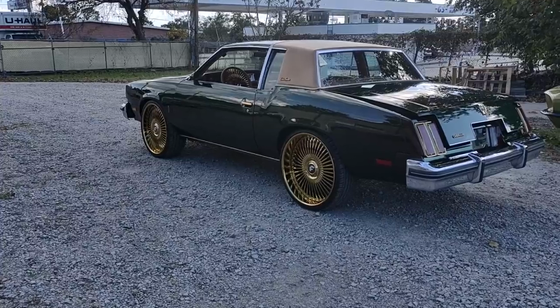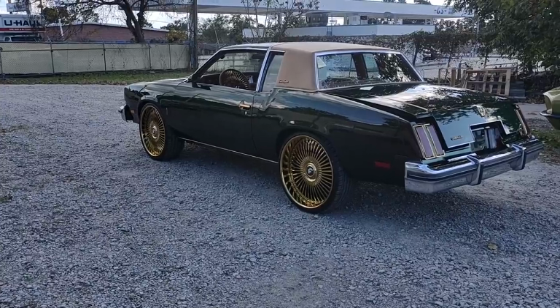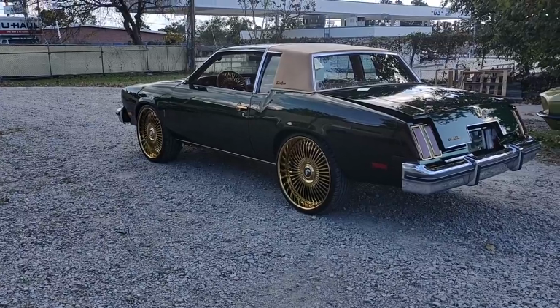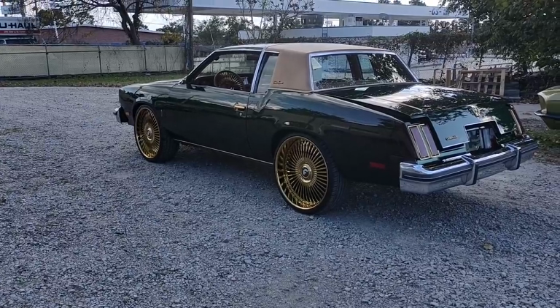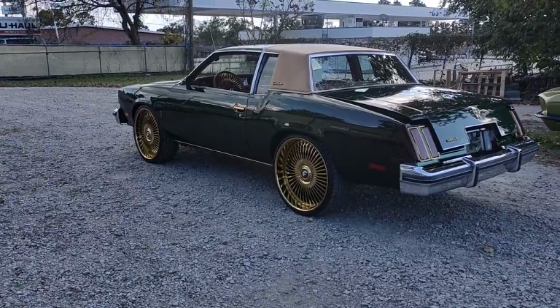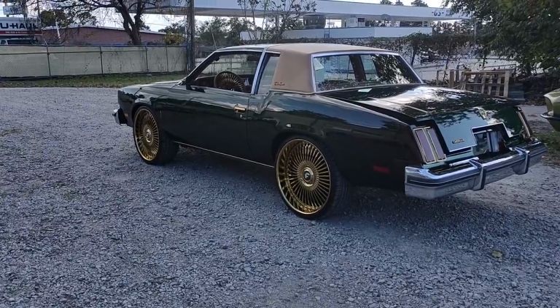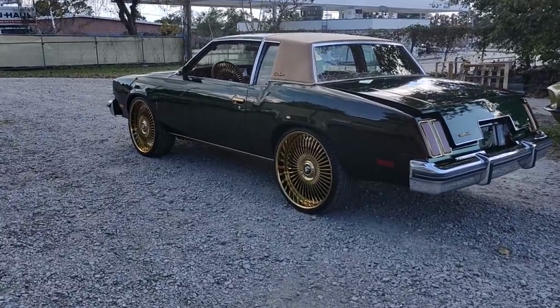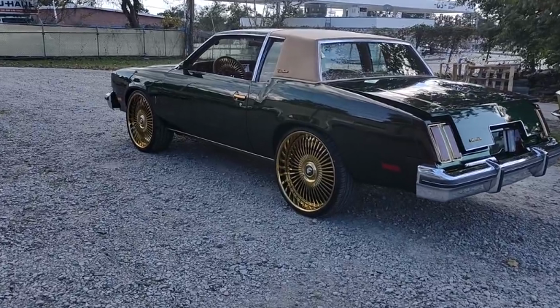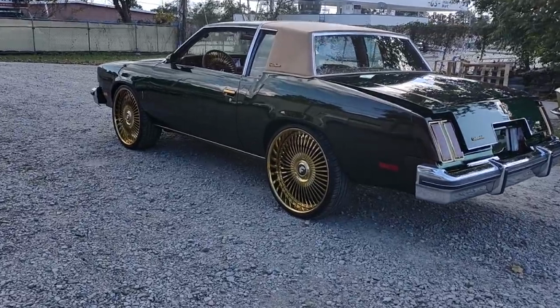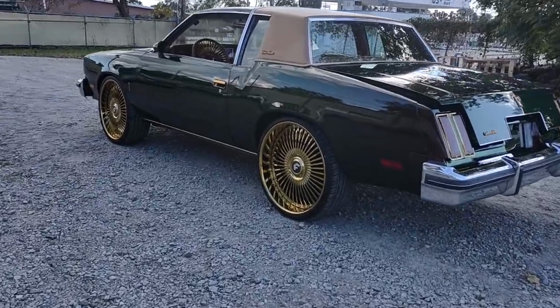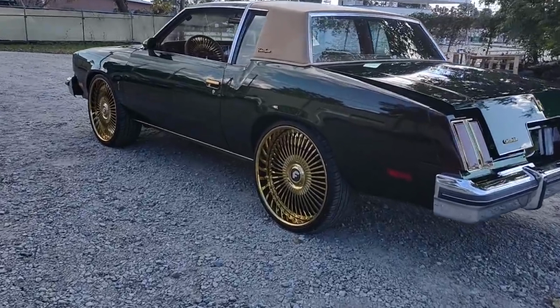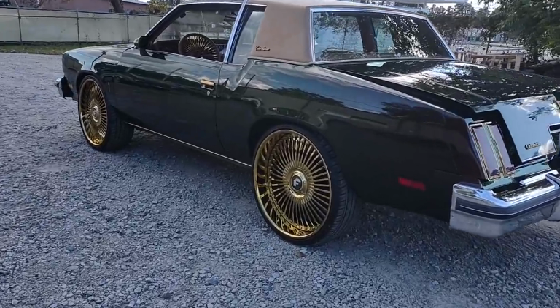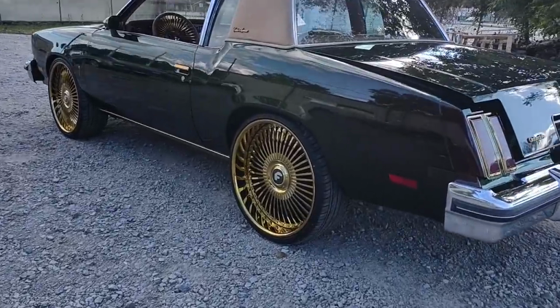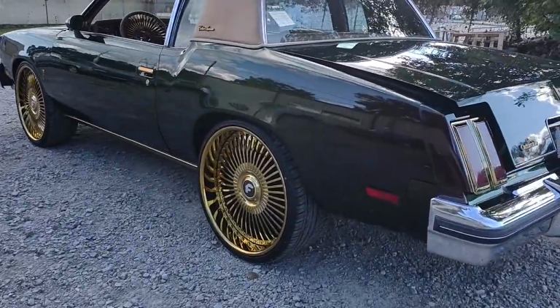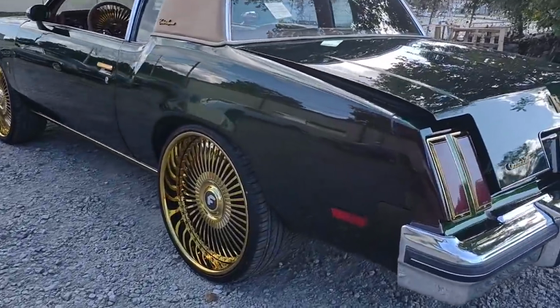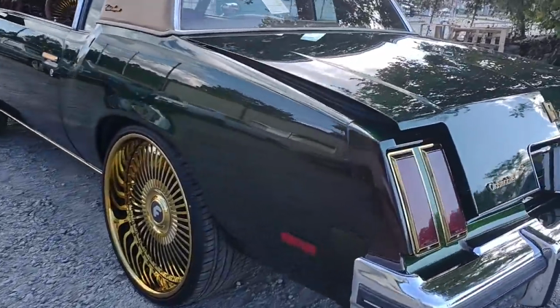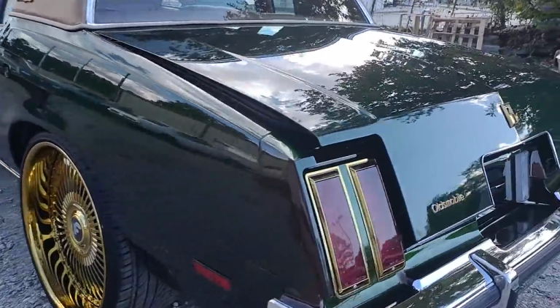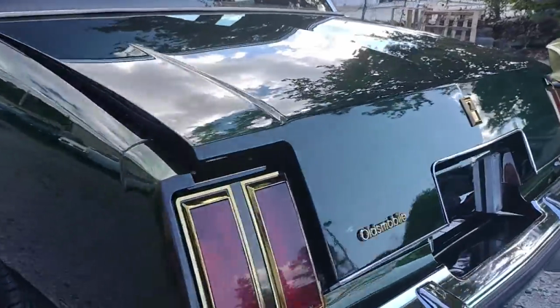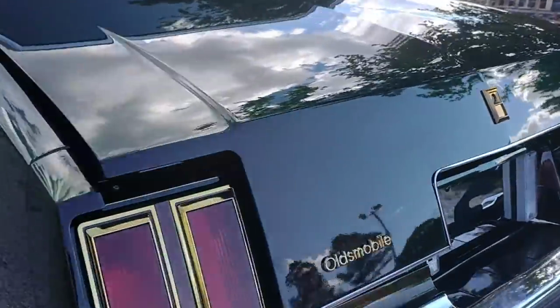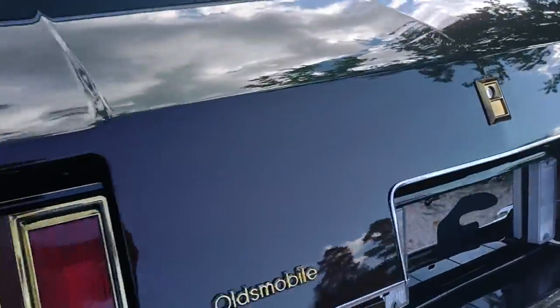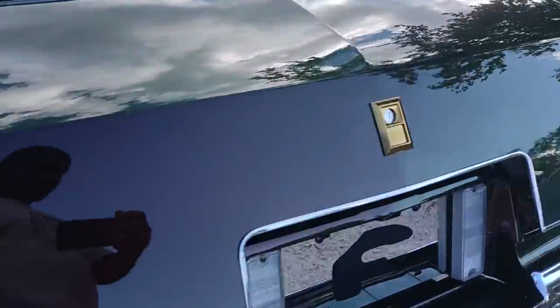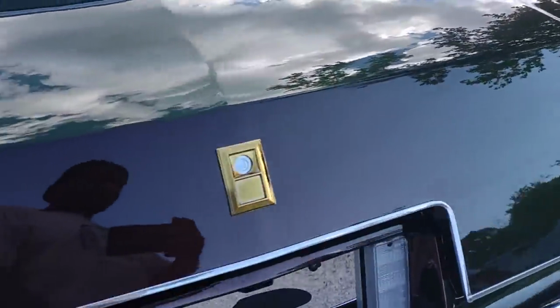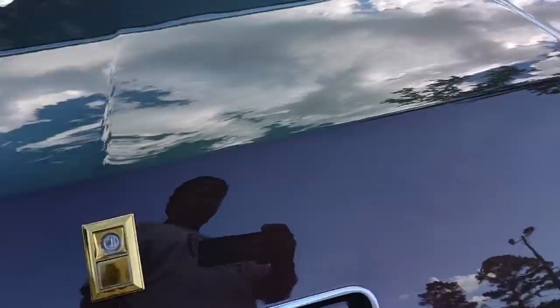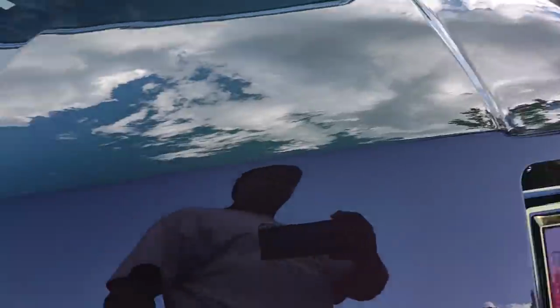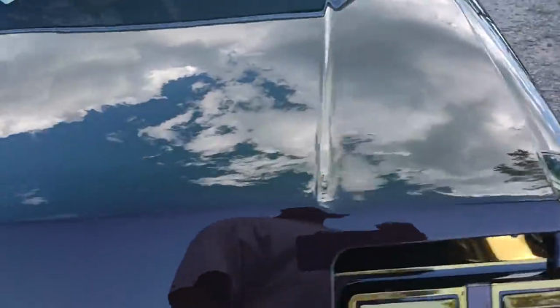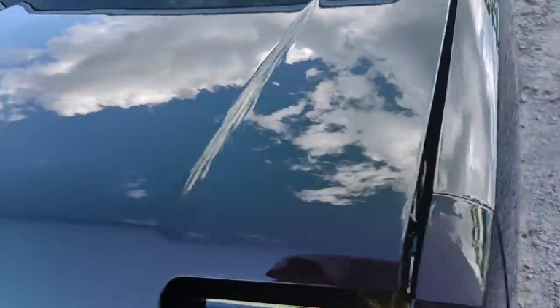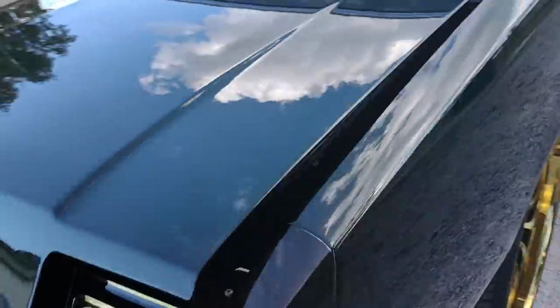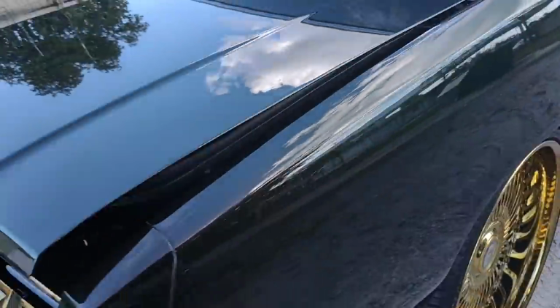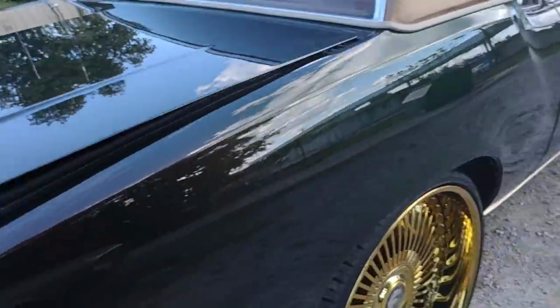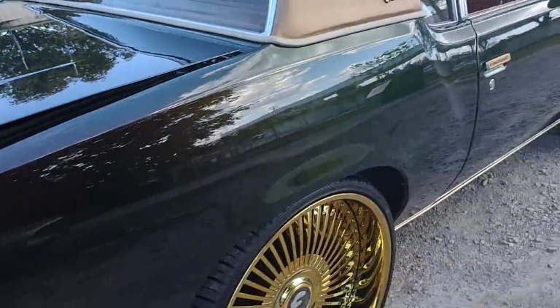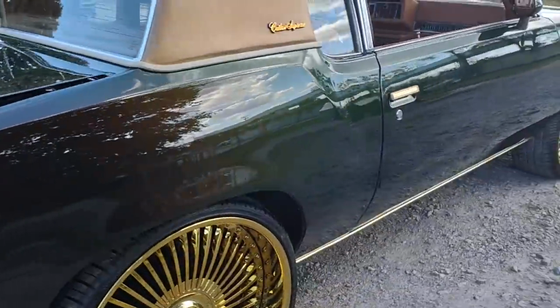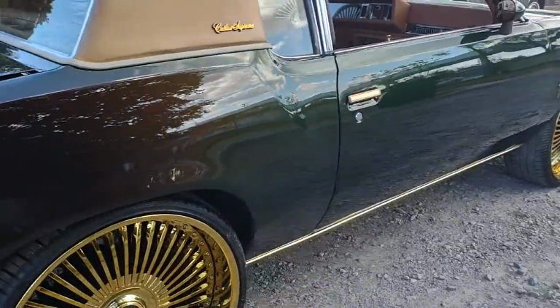Whip of the Week! Boy, I know y'all see it.